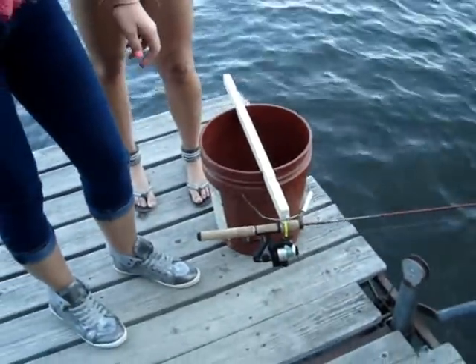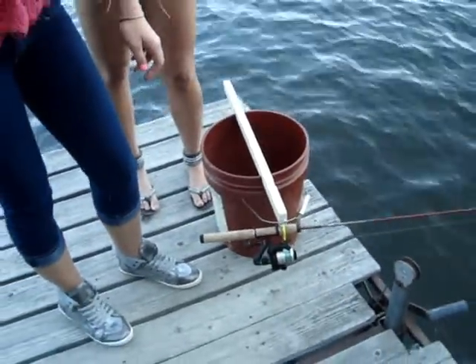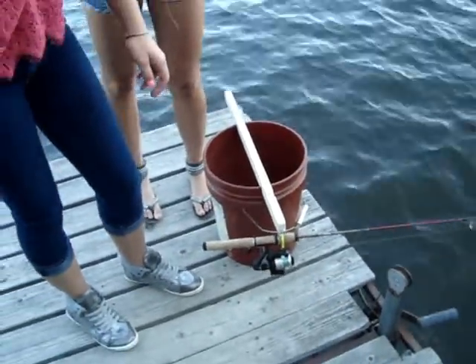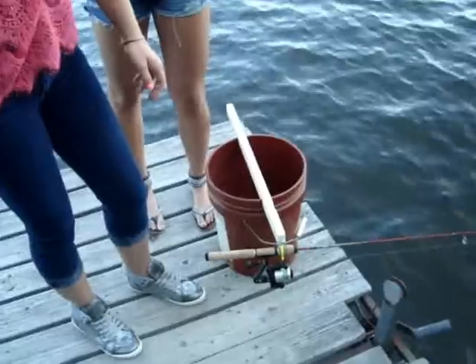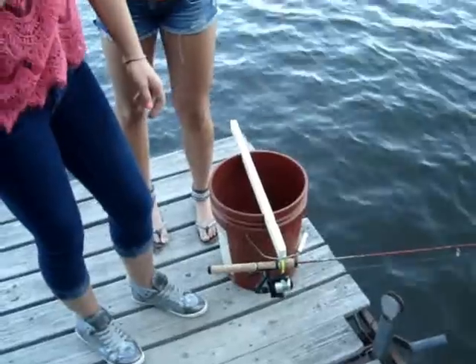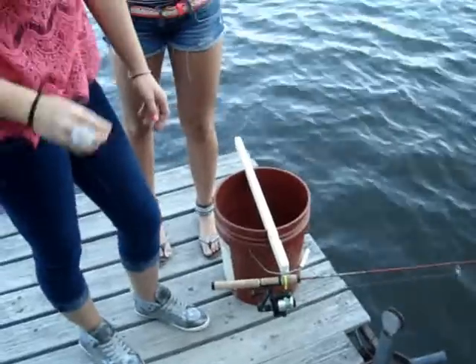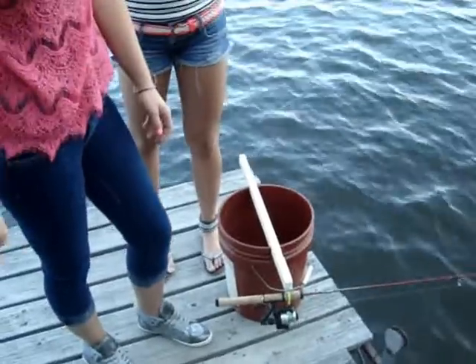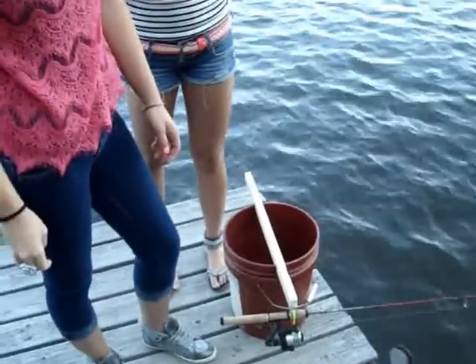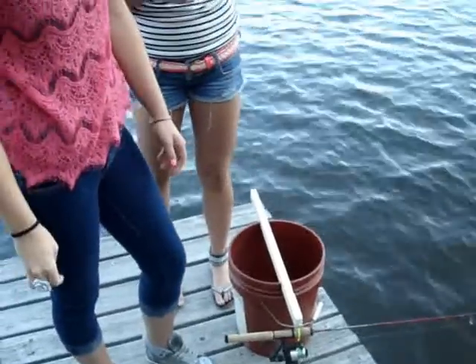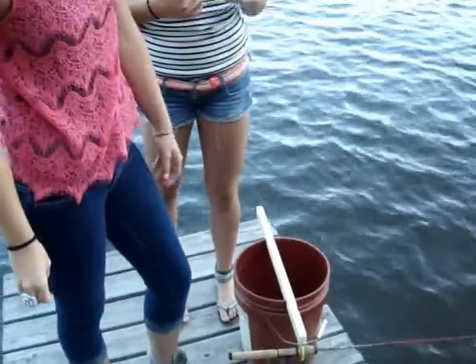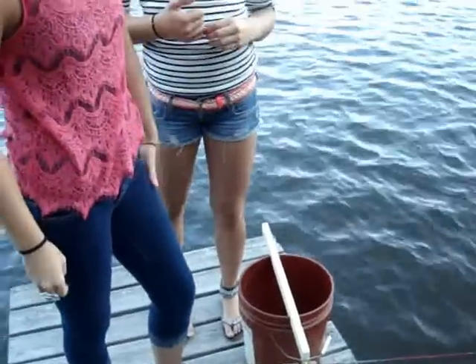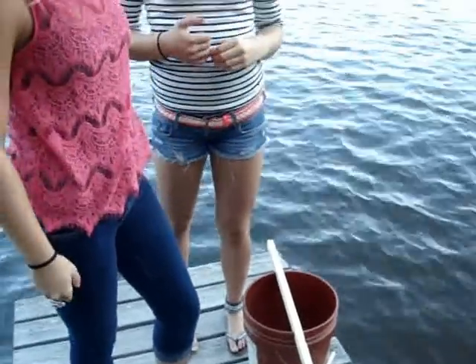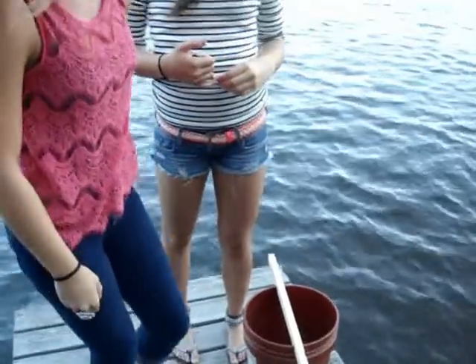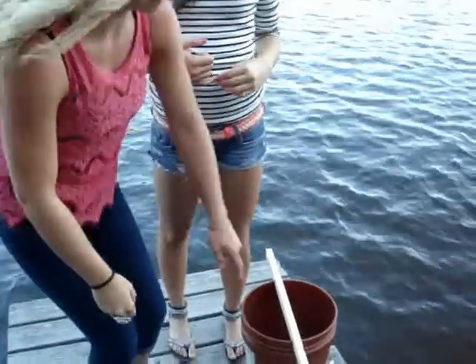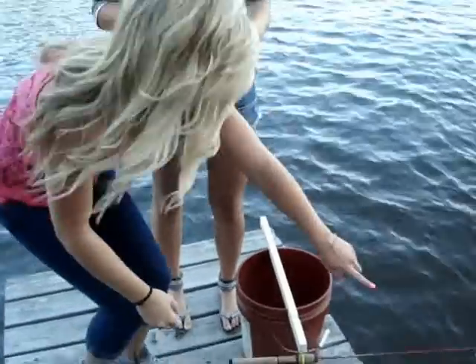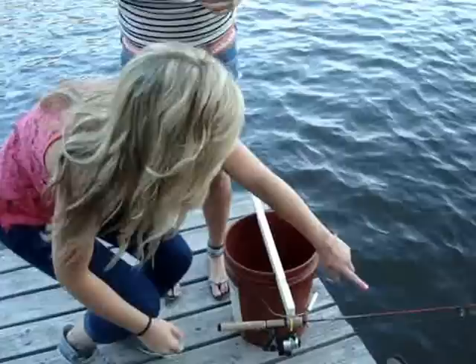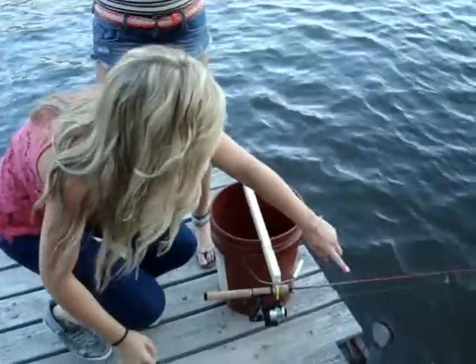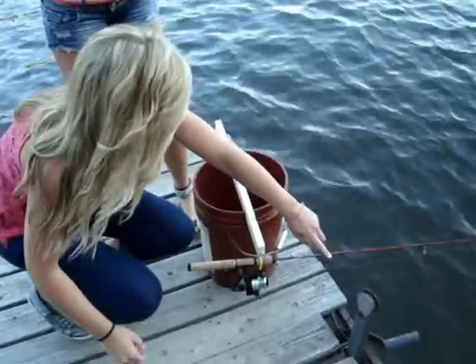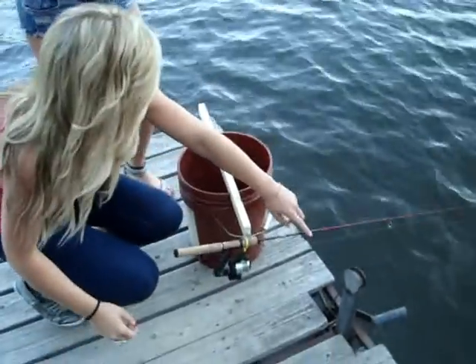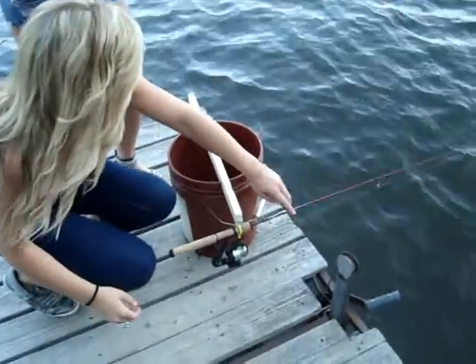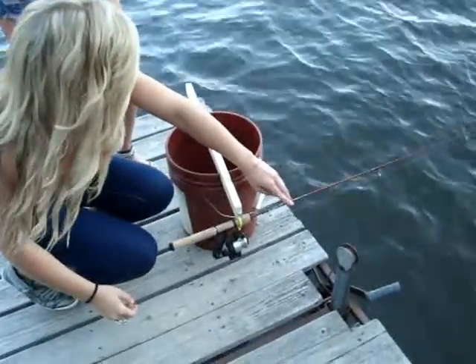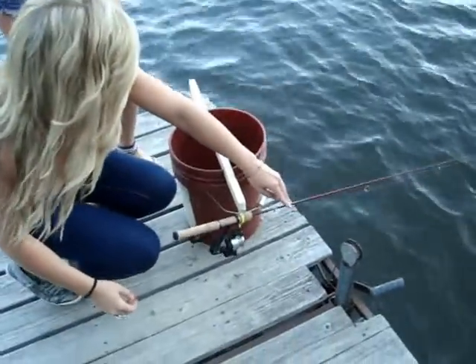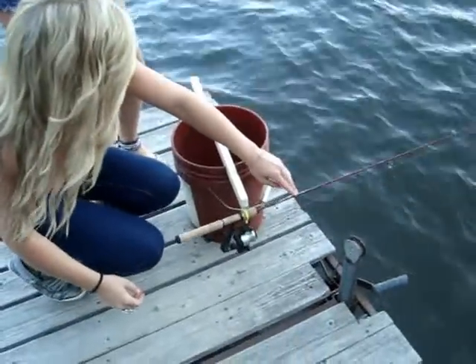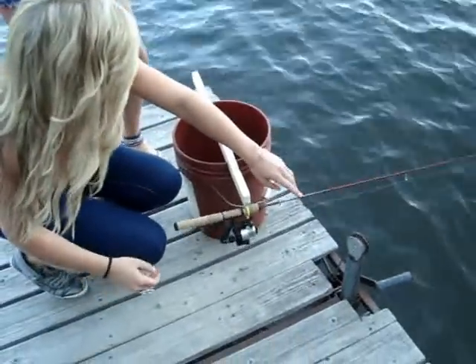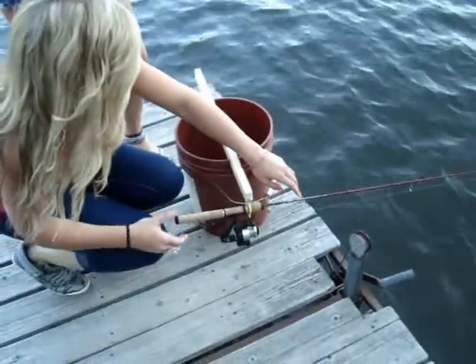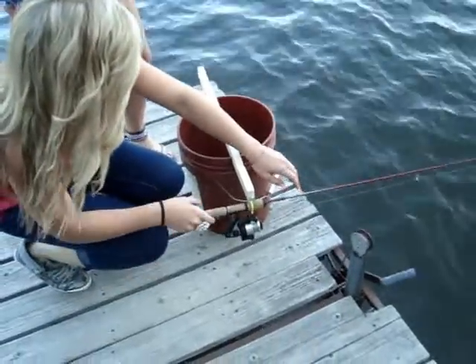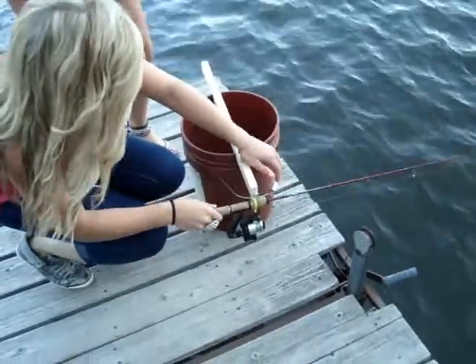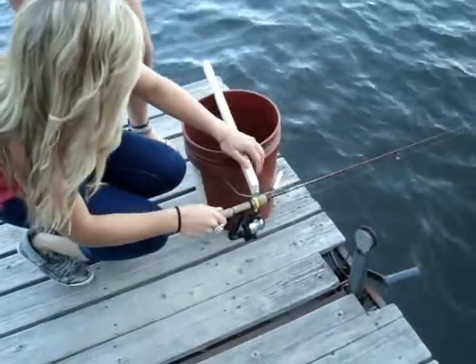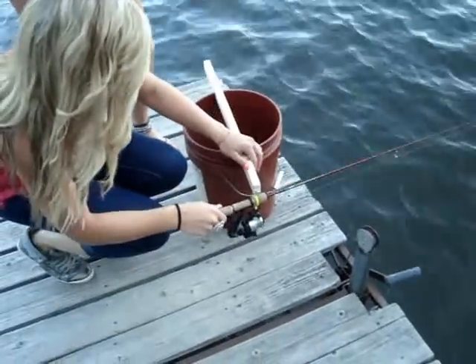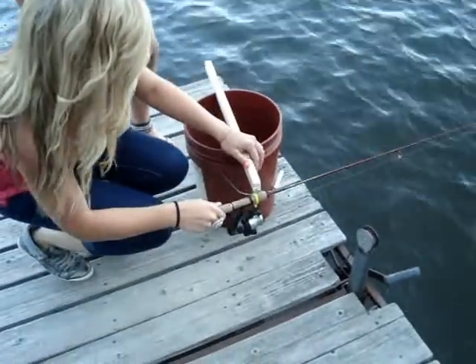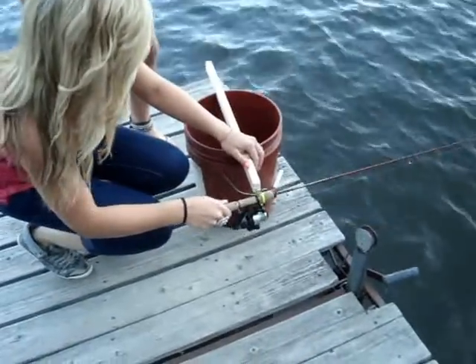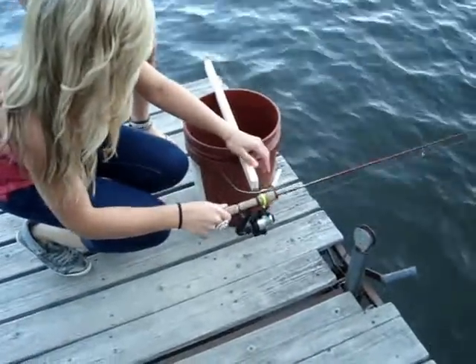The Tightline Tip-Down is easy to use and minimizes resistance when the fish bites, encouraging the fish to take the bait. If using a larger pole, you can also do this.